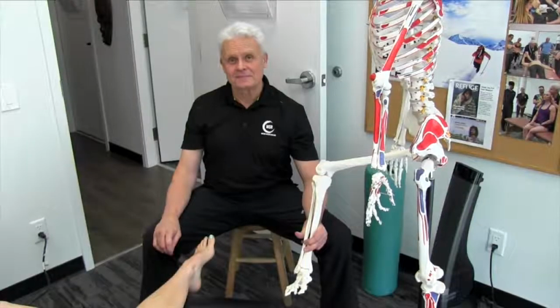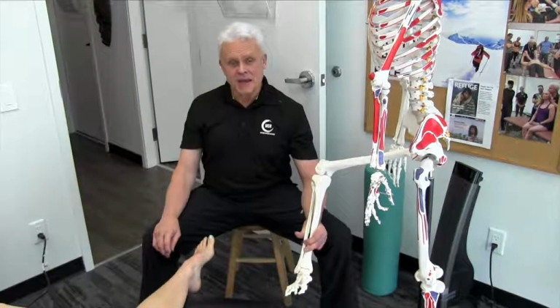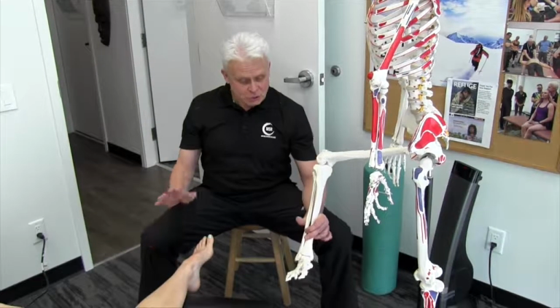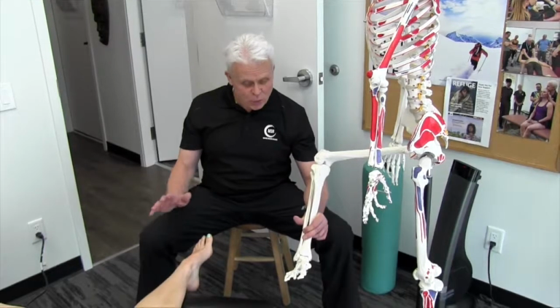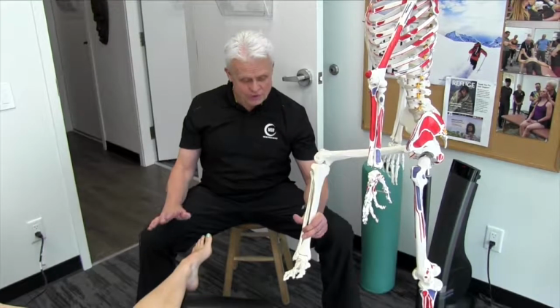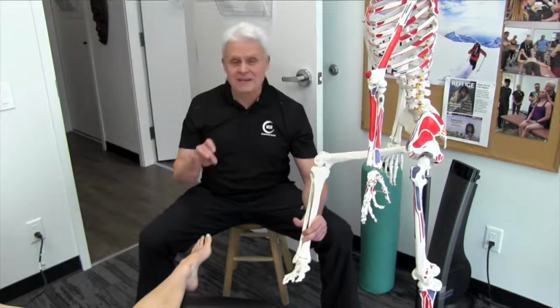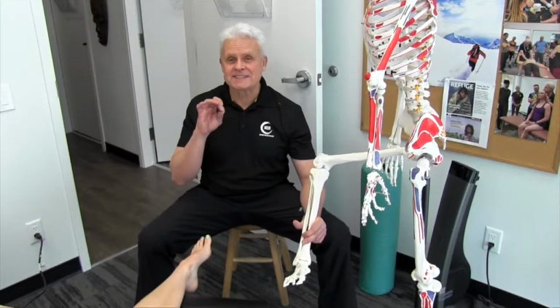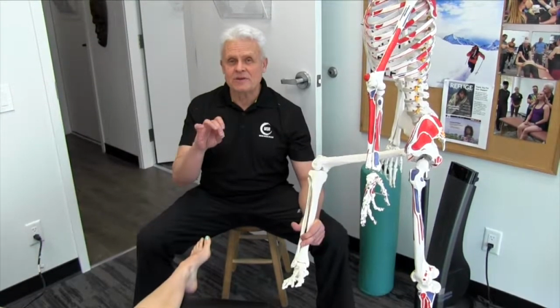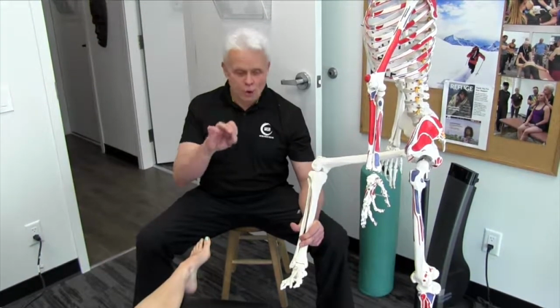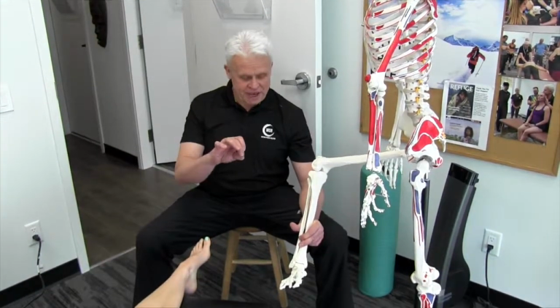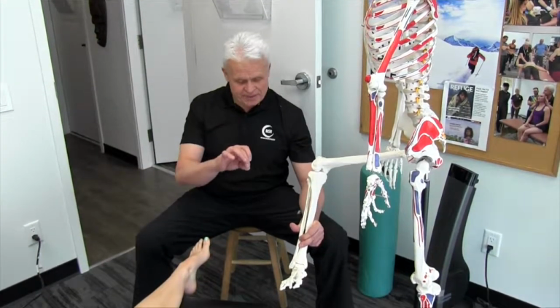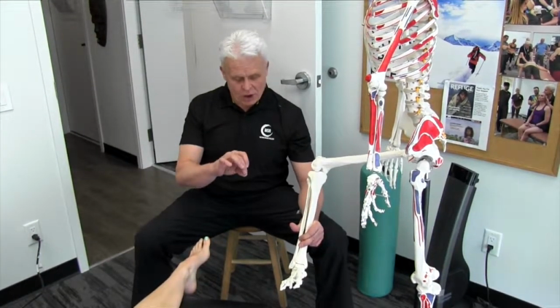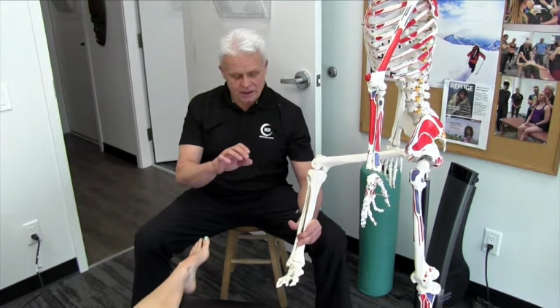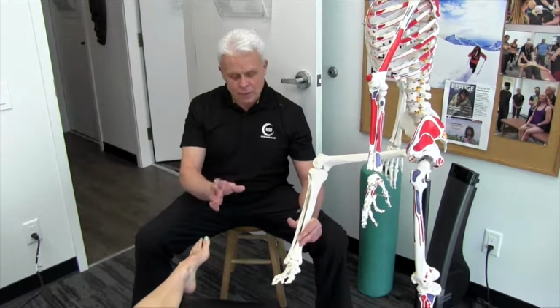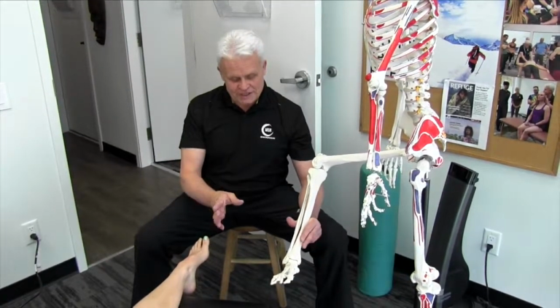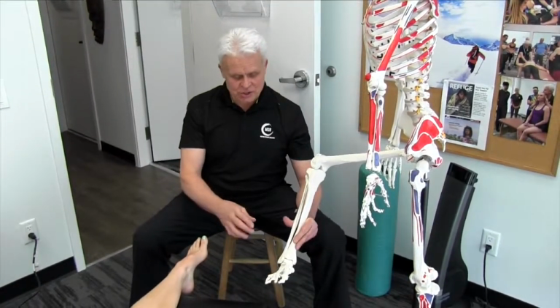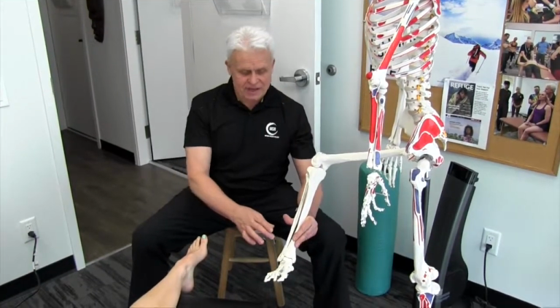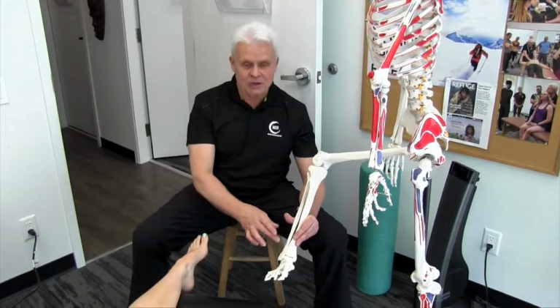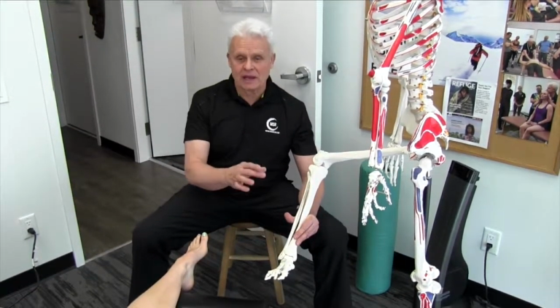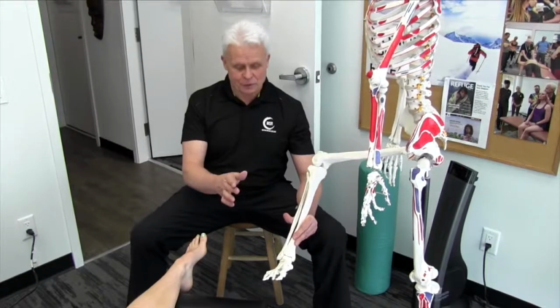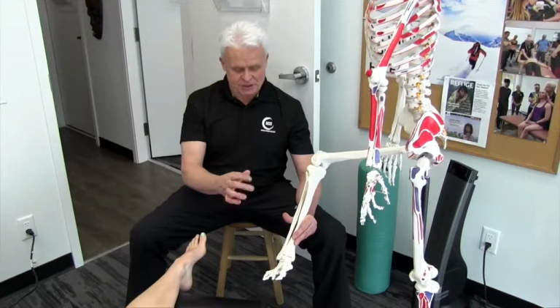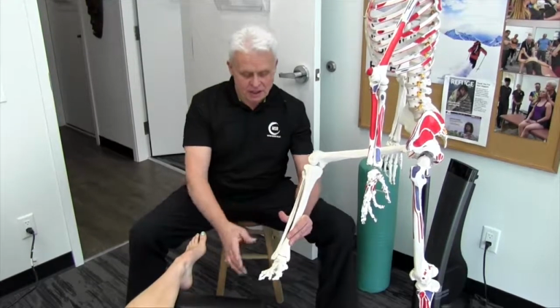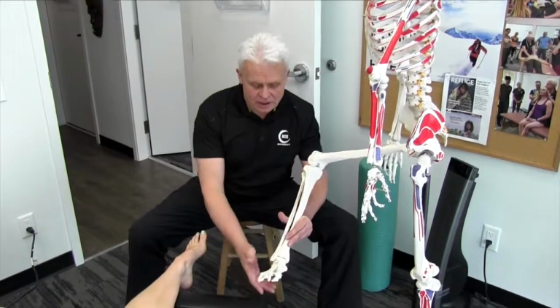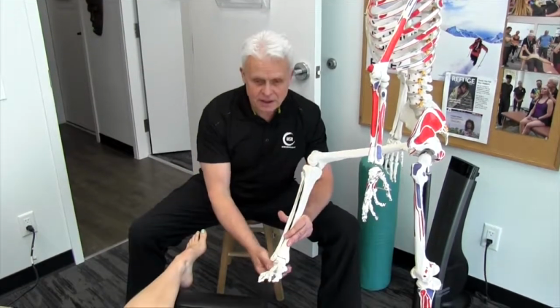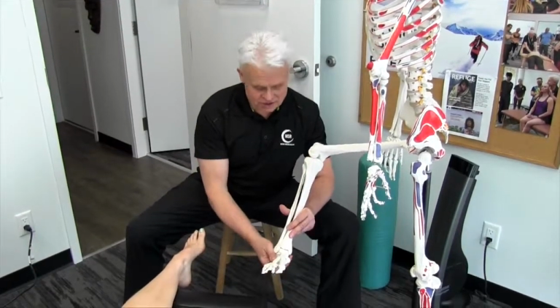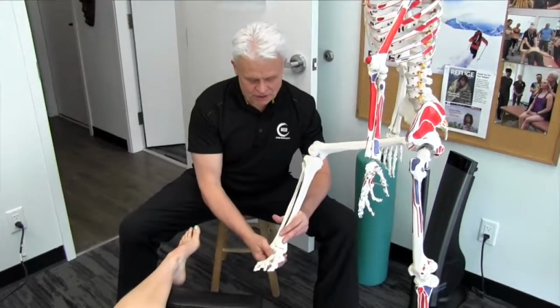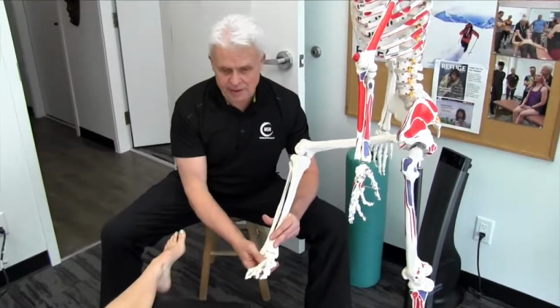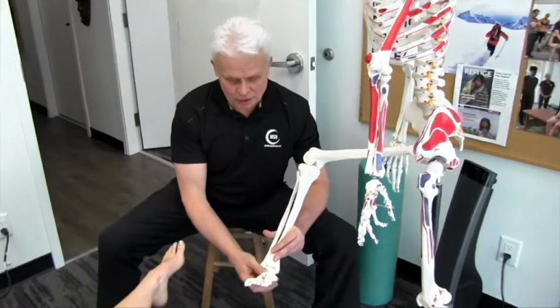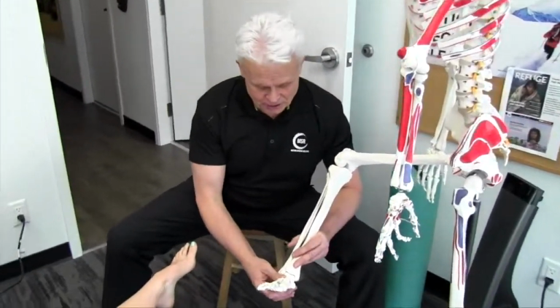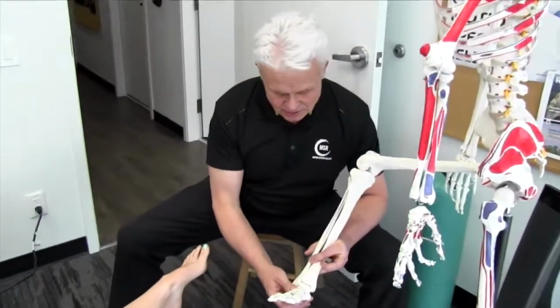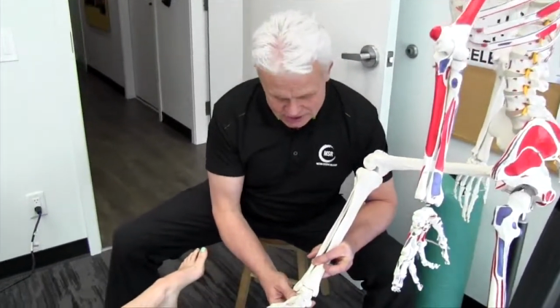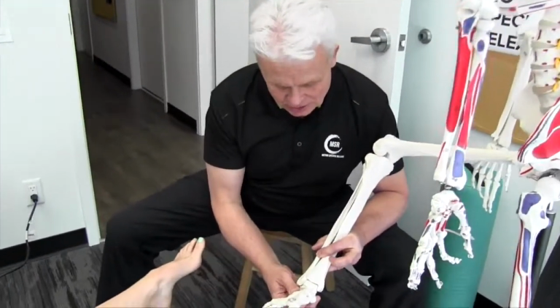Let's go over the seven-point MSR mobilization of the ankle and foot. I'm going to get you to come in a little bit closer here so we can actually take a look.